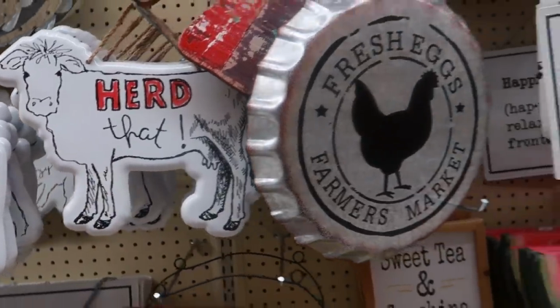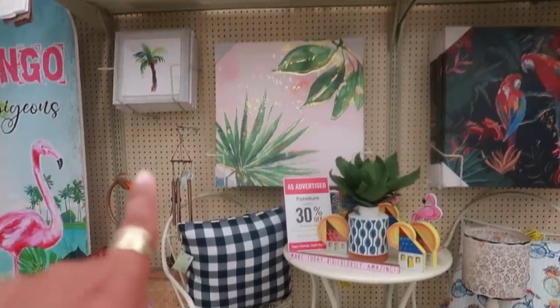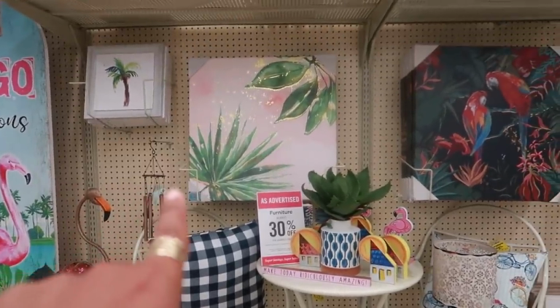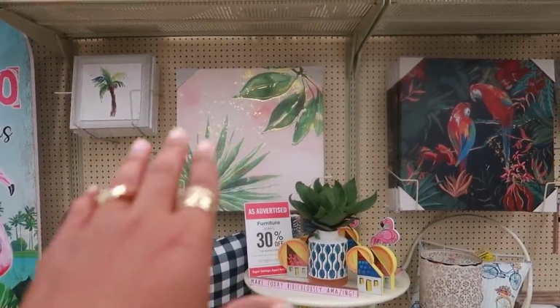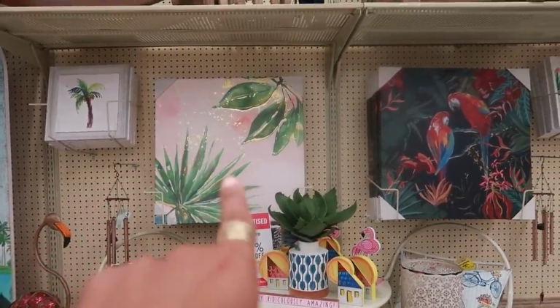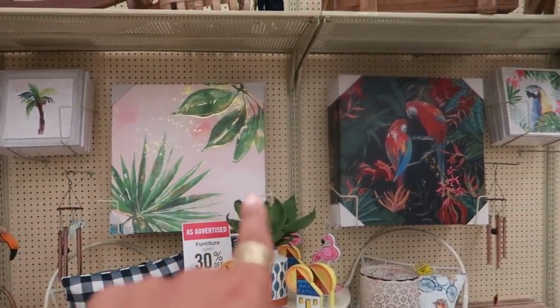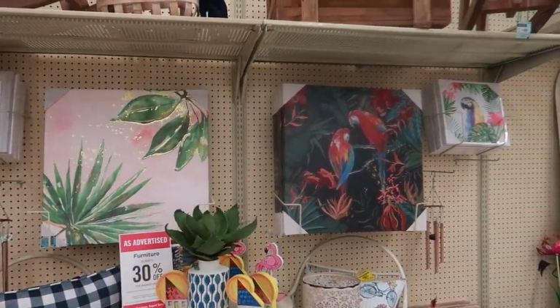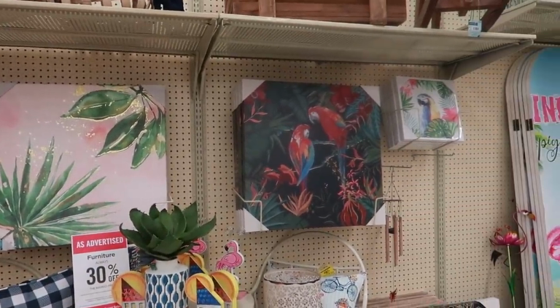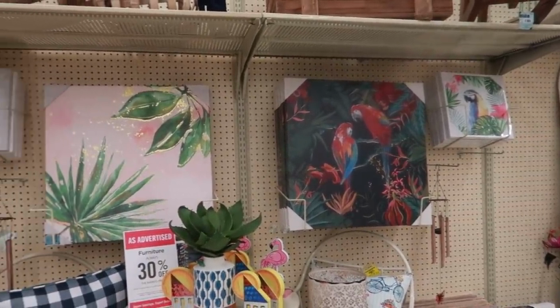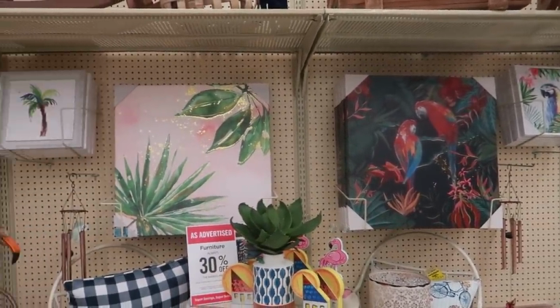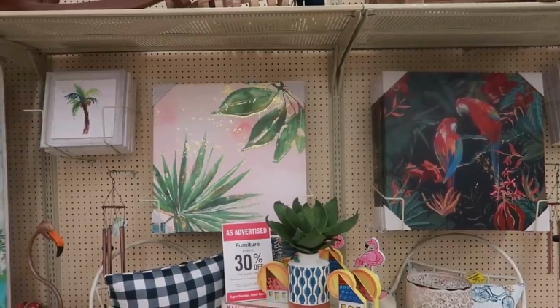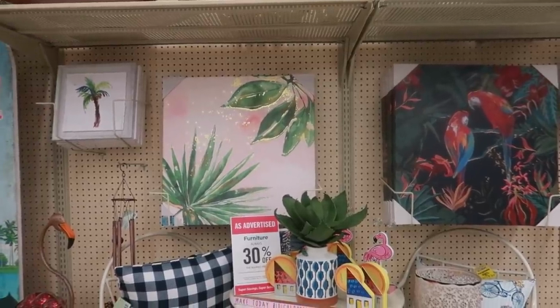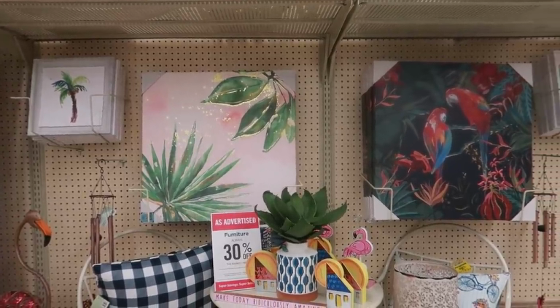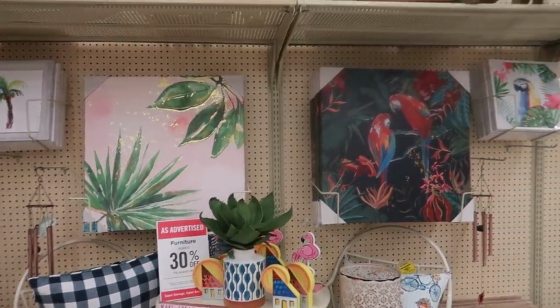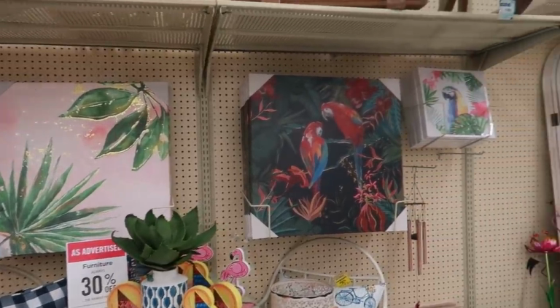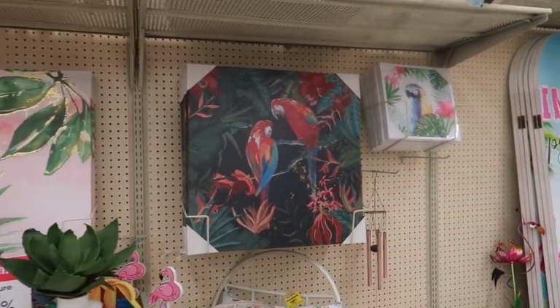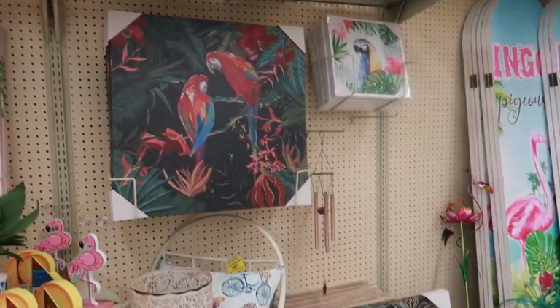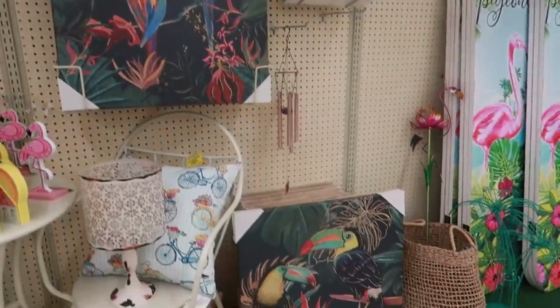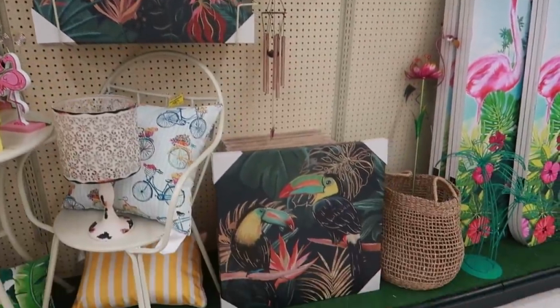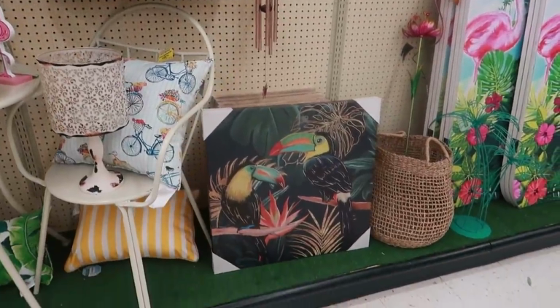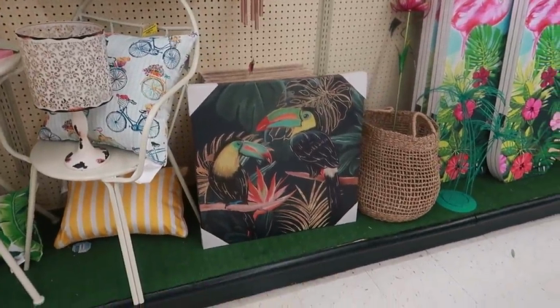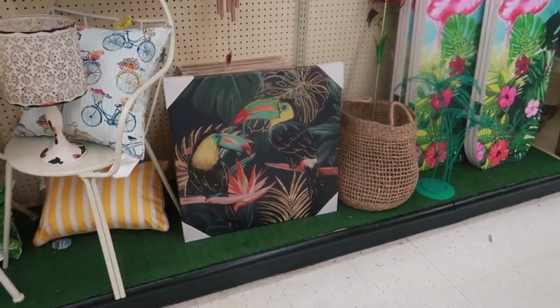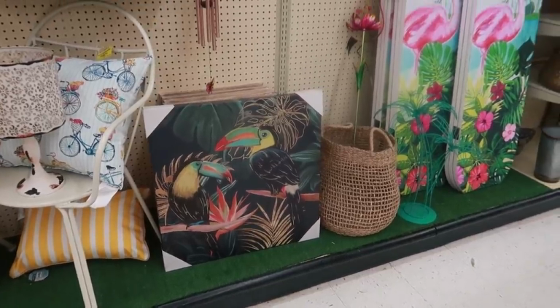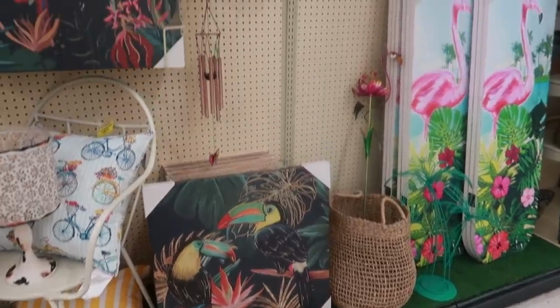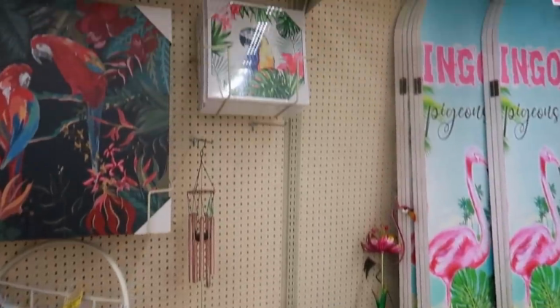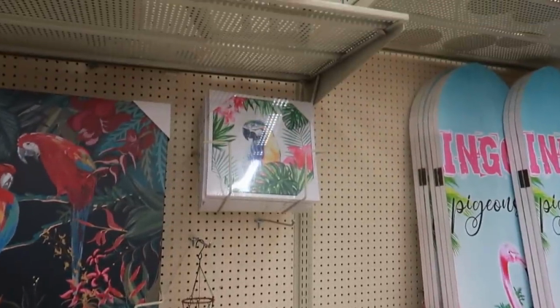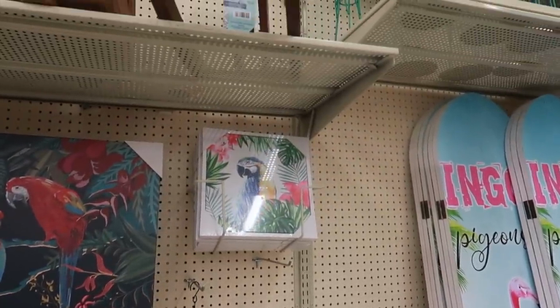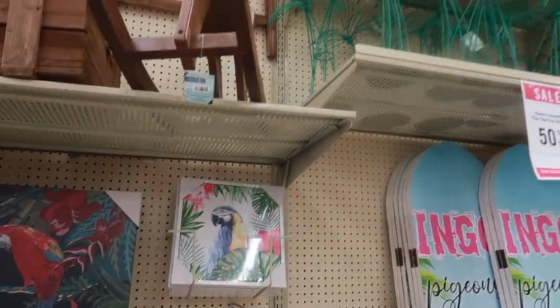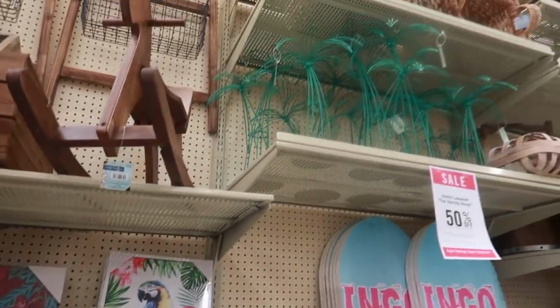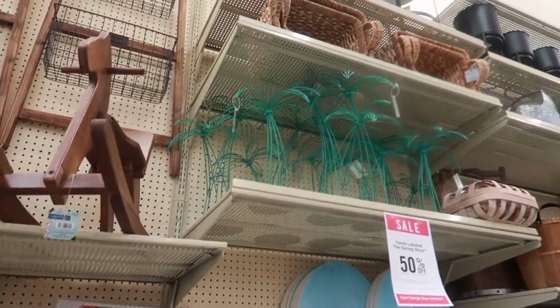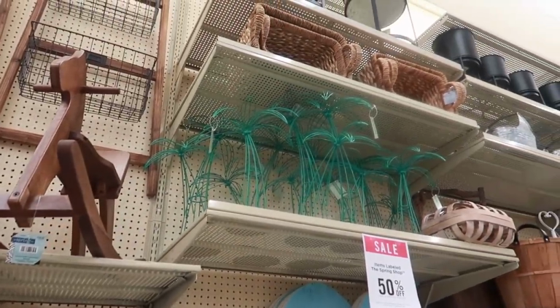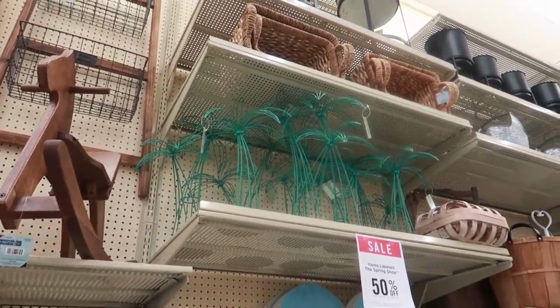Here are a few tropical pictures on this back wall. That little one up there, and then there's even some little palm trees up there.